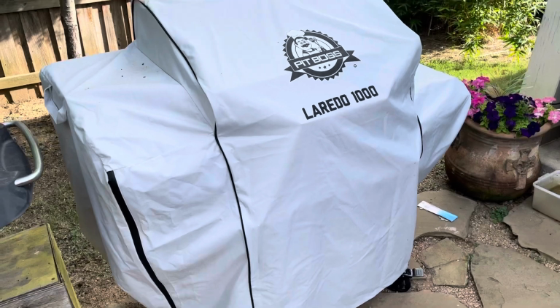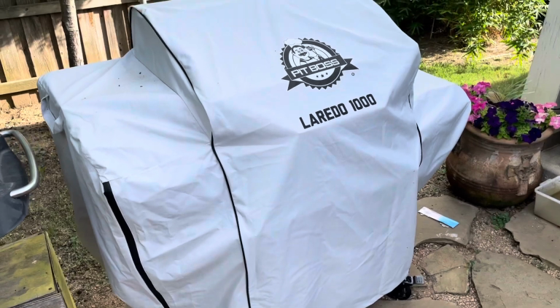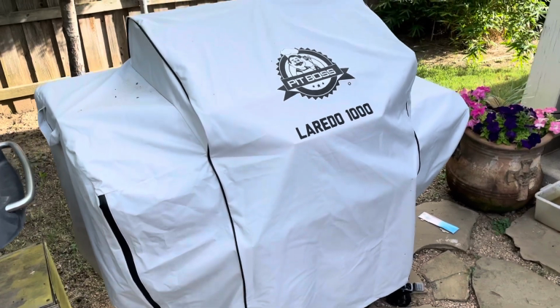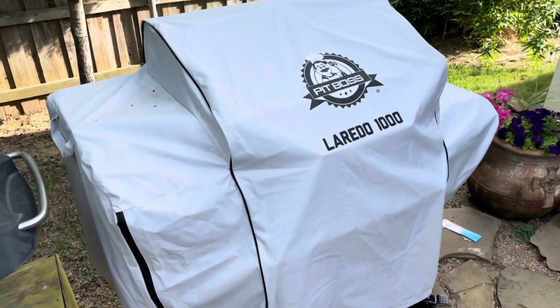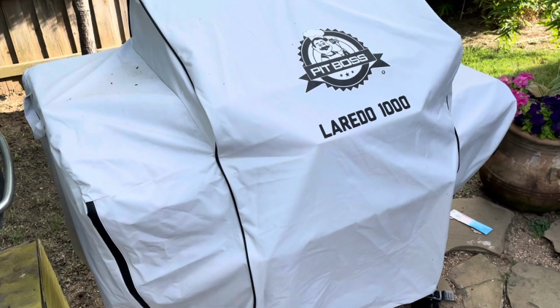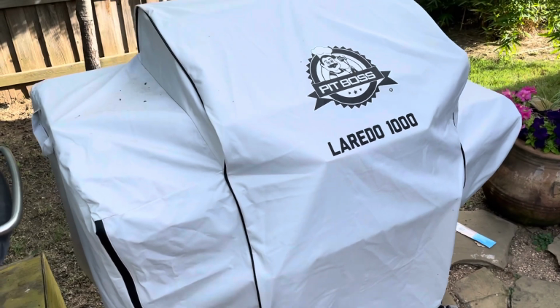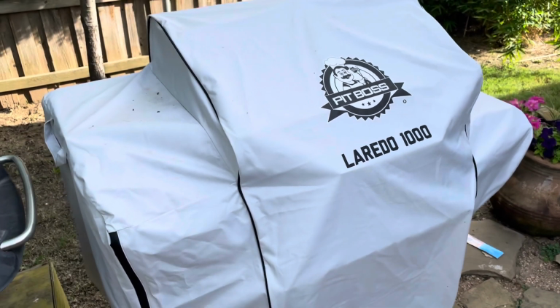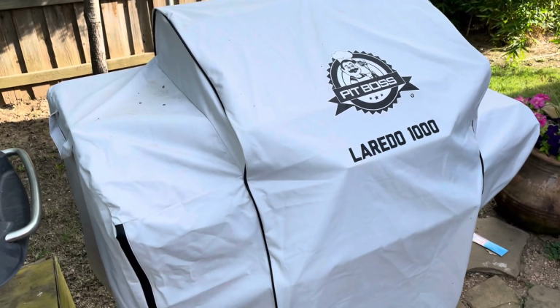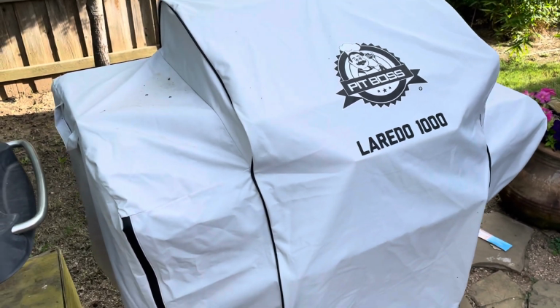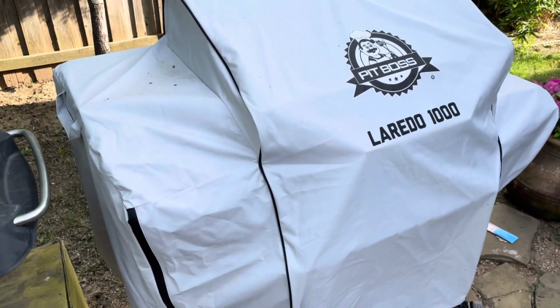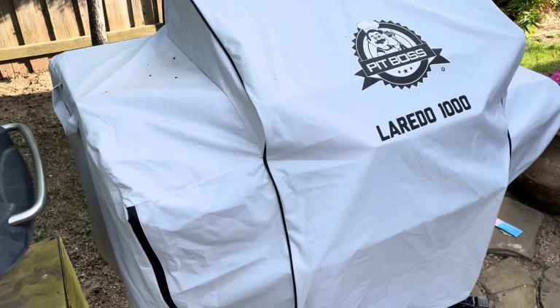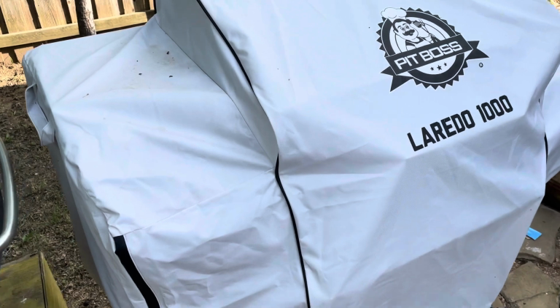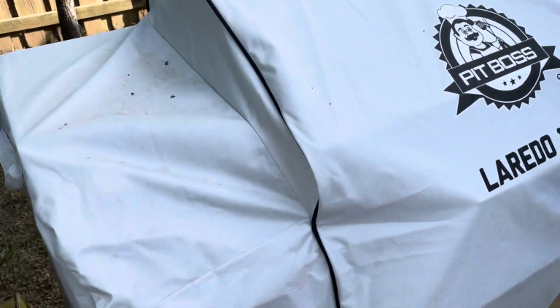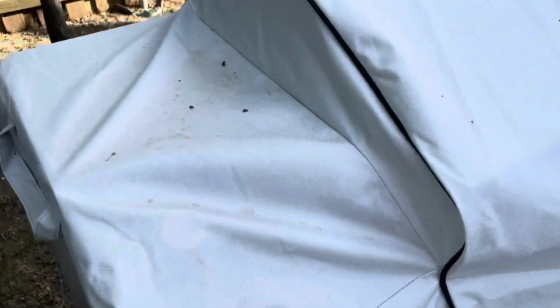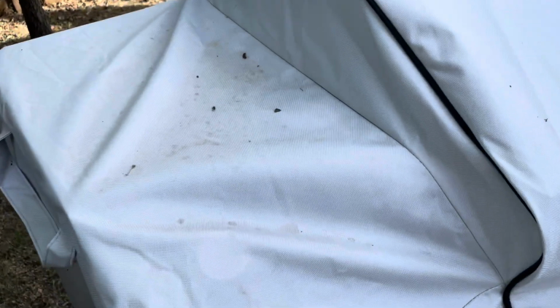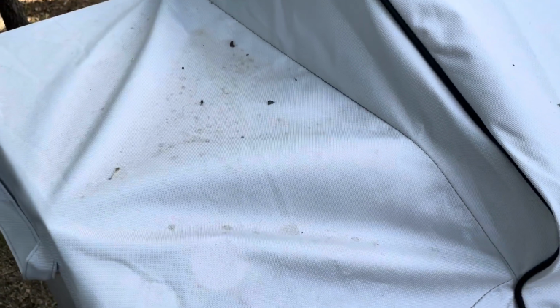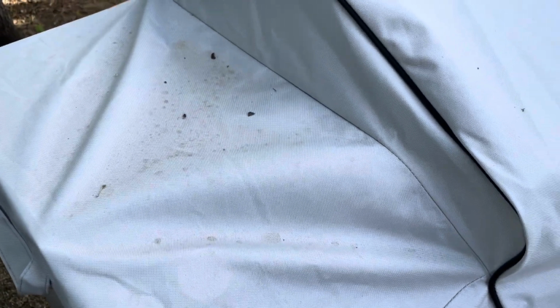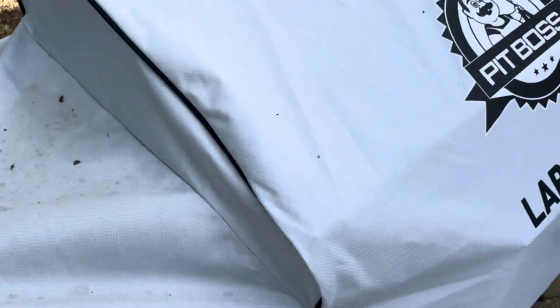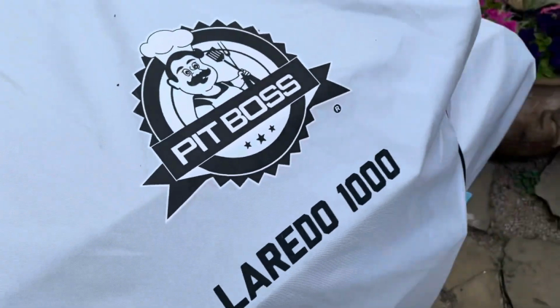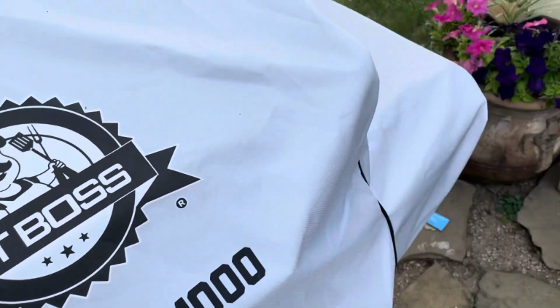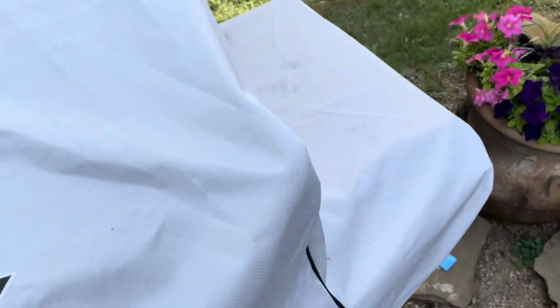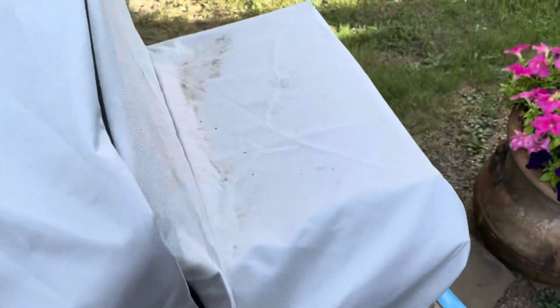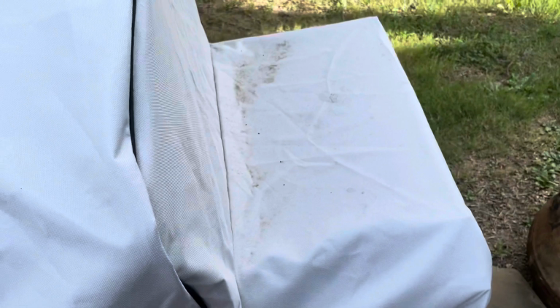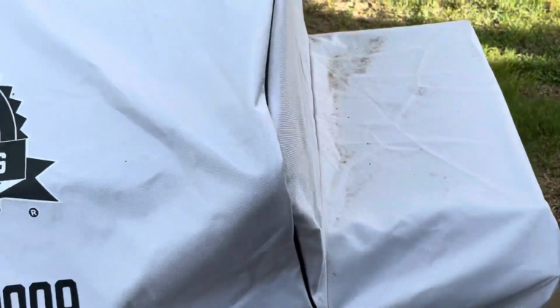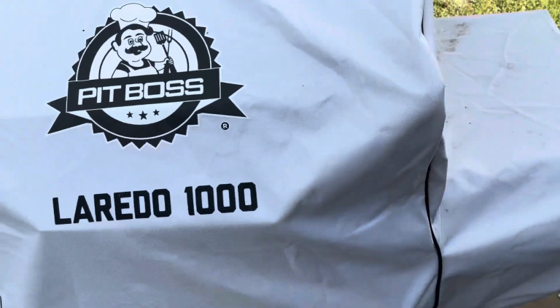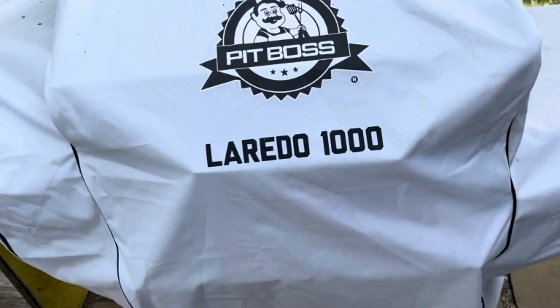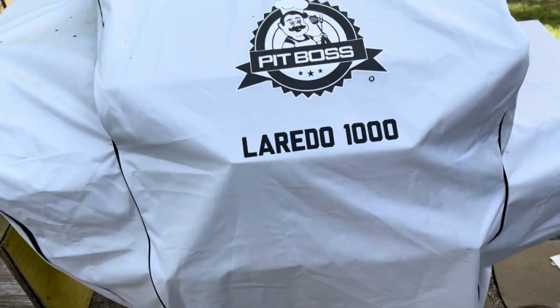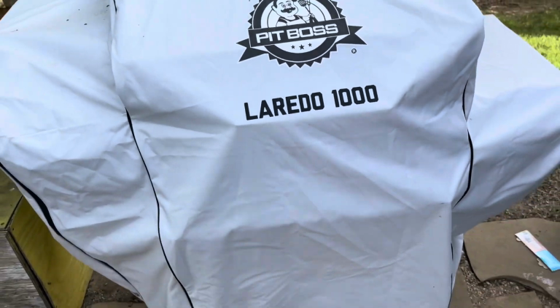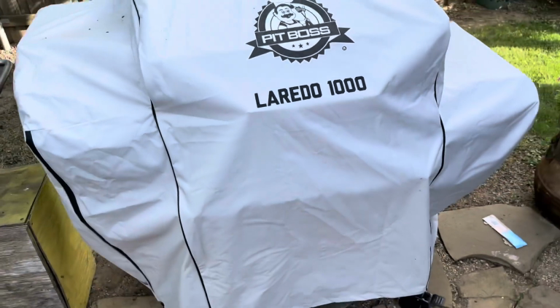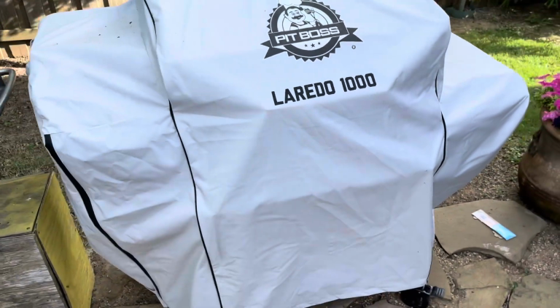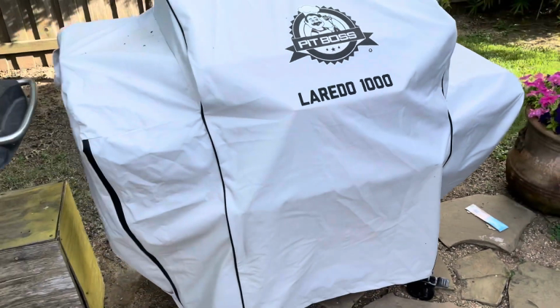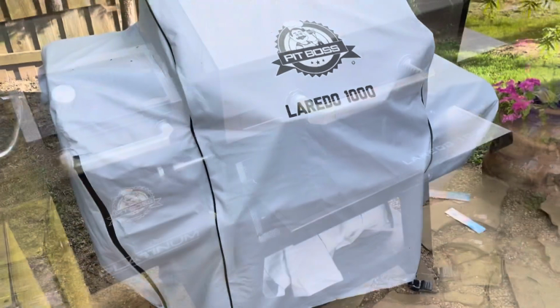So here it is with the cover. I don't understand the silver white color. It just doesn't seem like it's a very long lasting finish. All of the other Pit Boss covers are black. This should have been black.